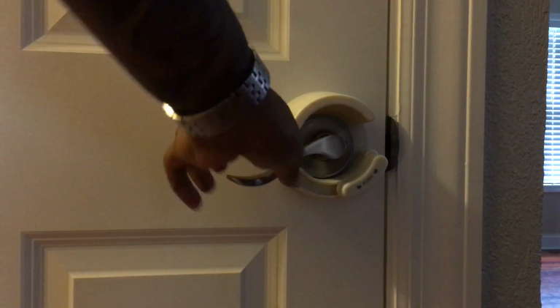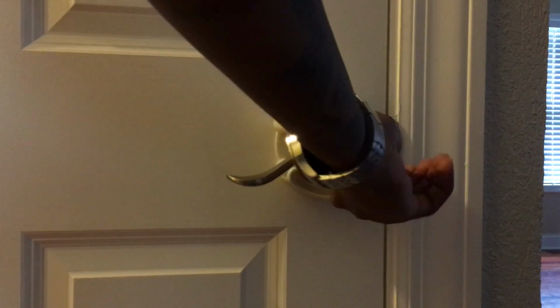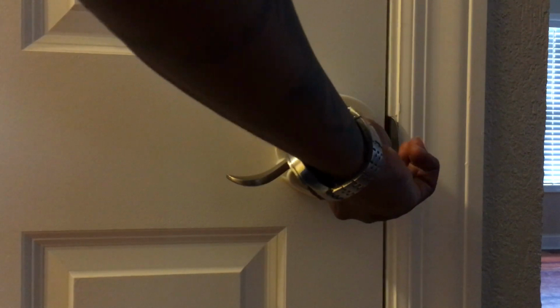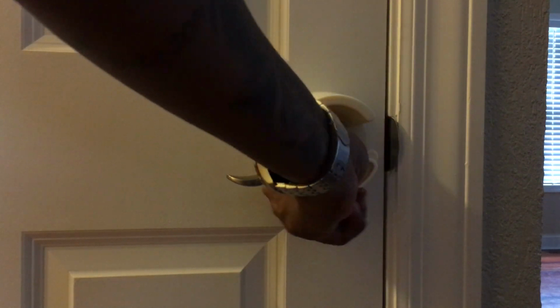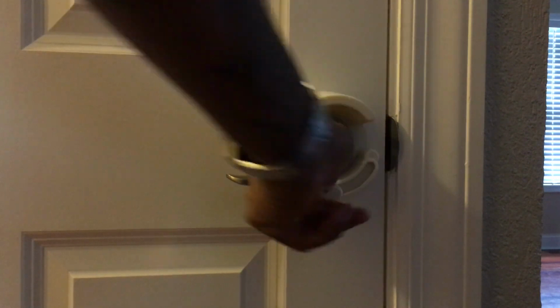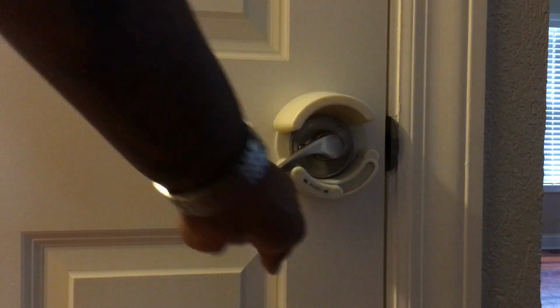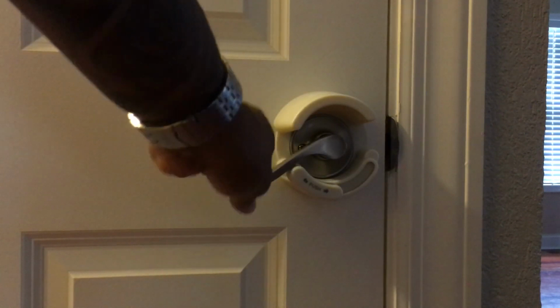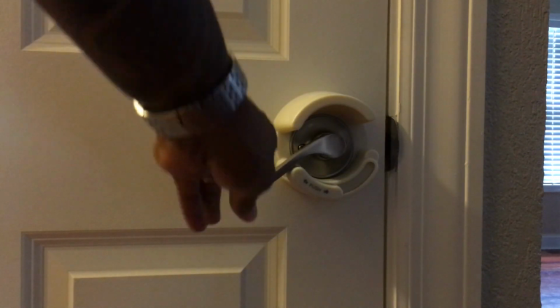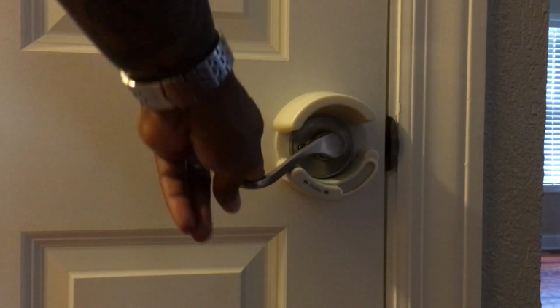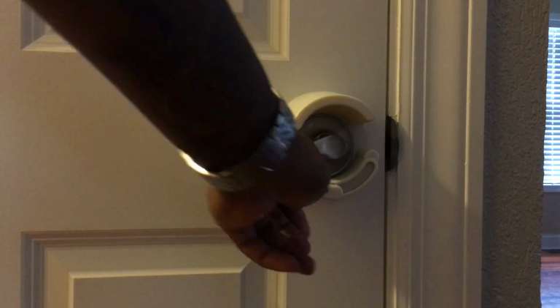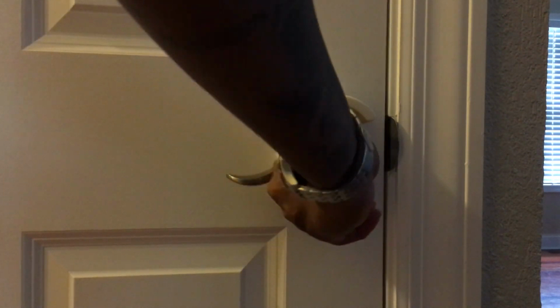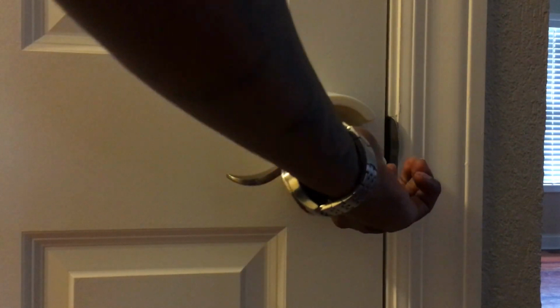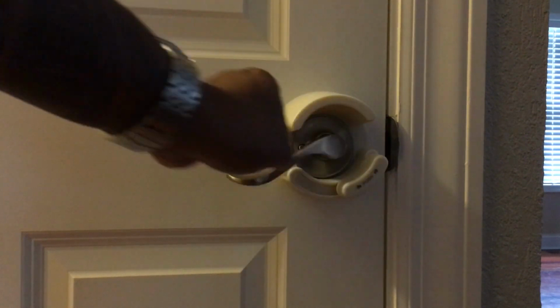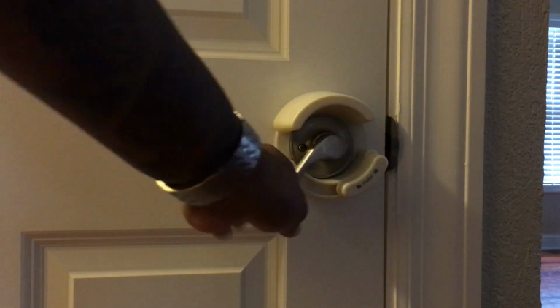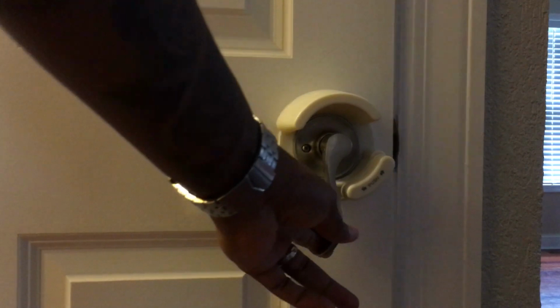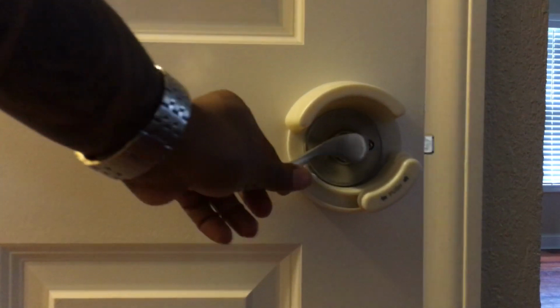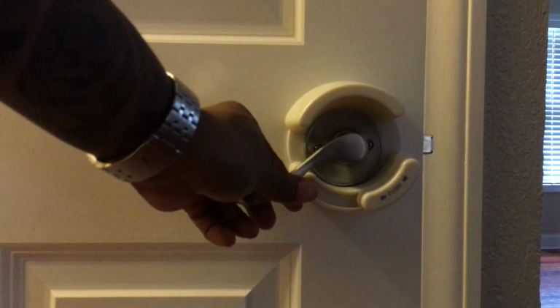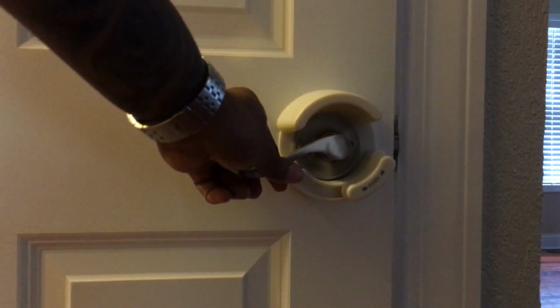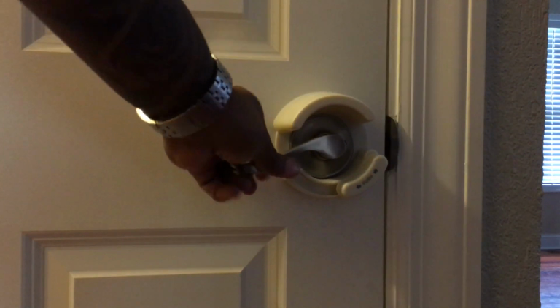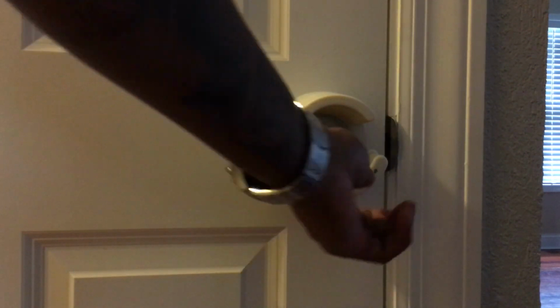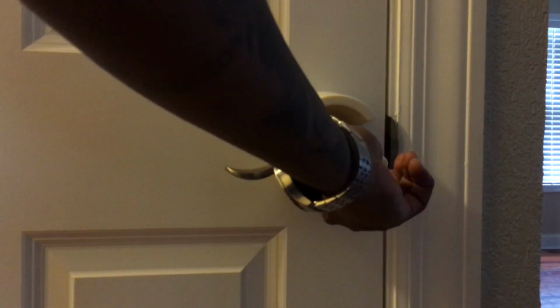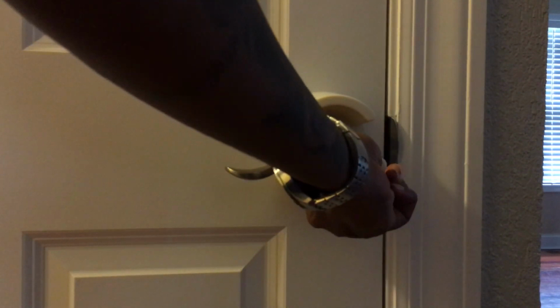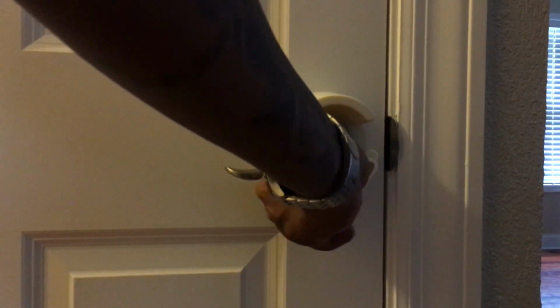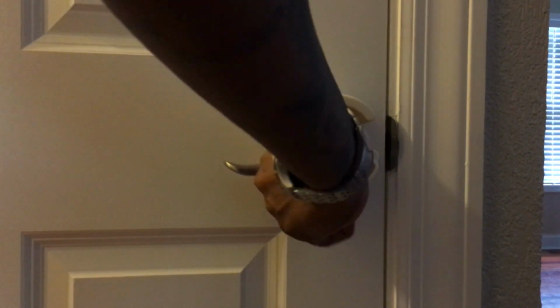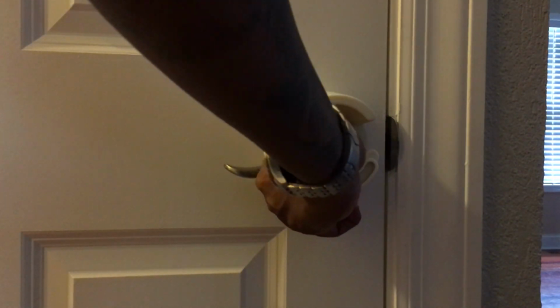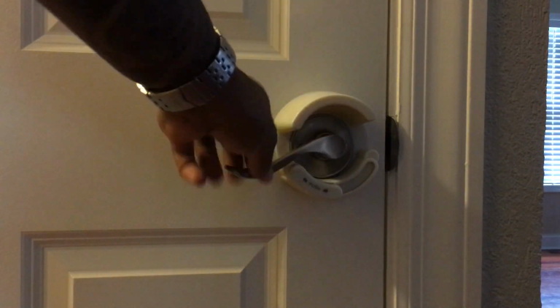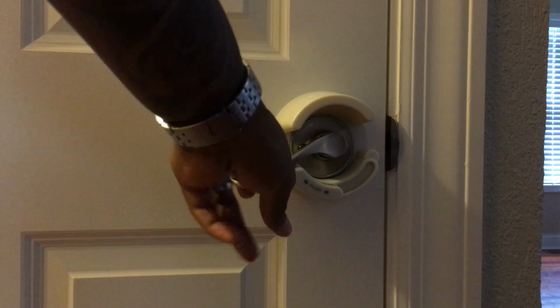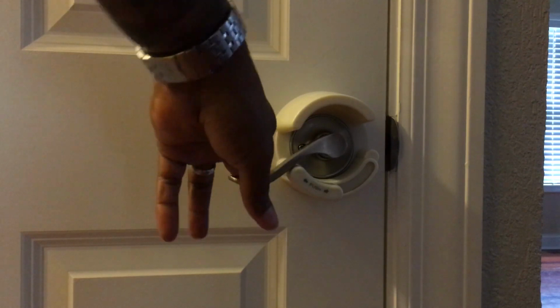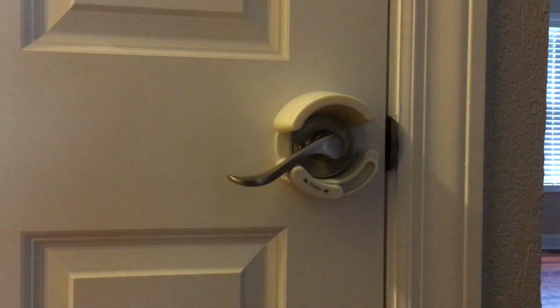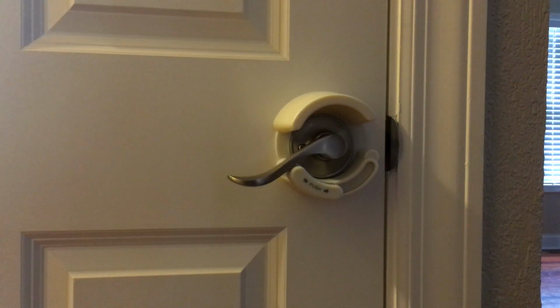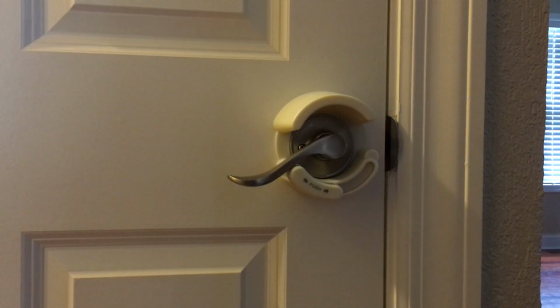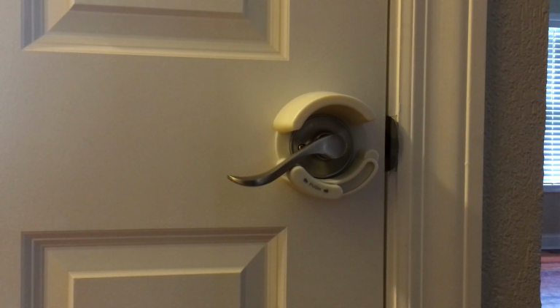So as you can see, when the lock is open to the right, you are able to open up the door. You have to push it in and slide it to the left in order to make sure that you cannot push down on the door.